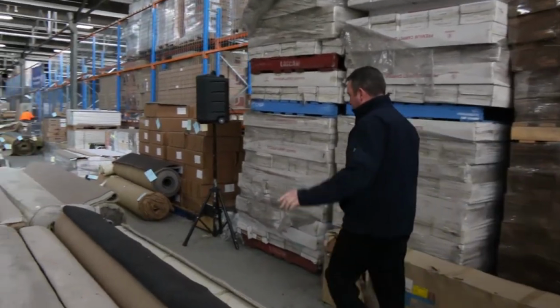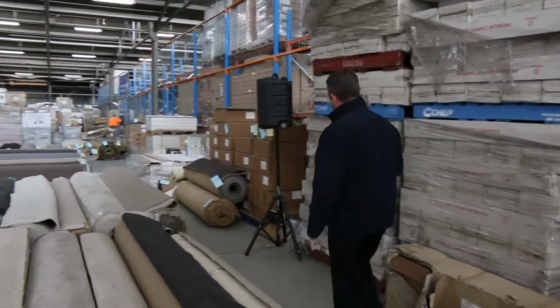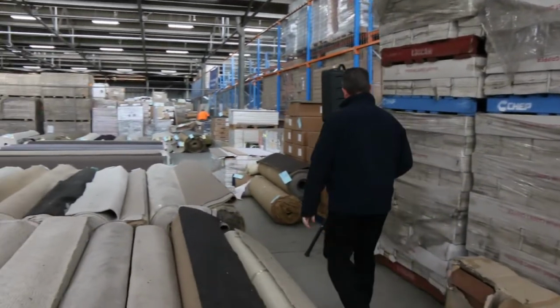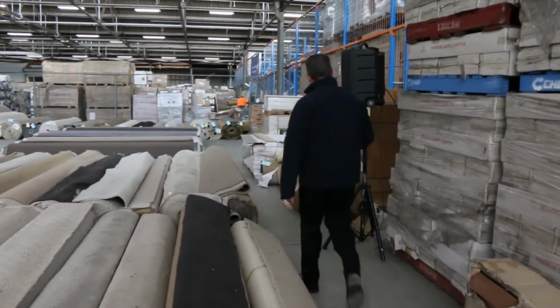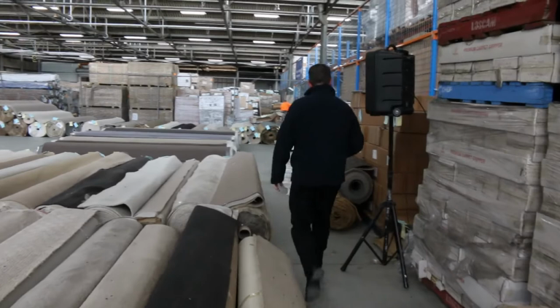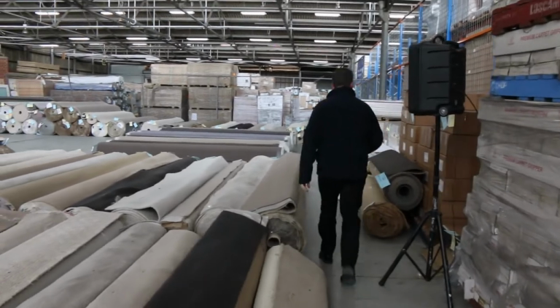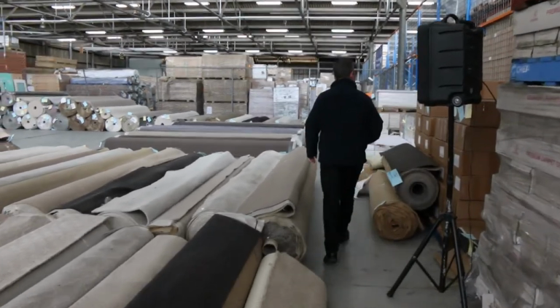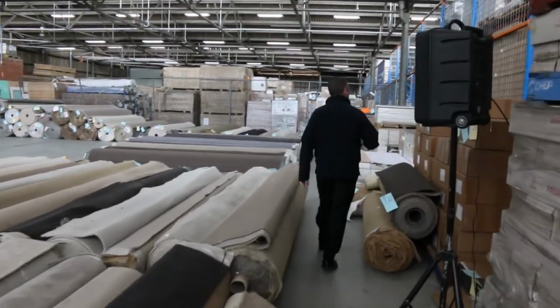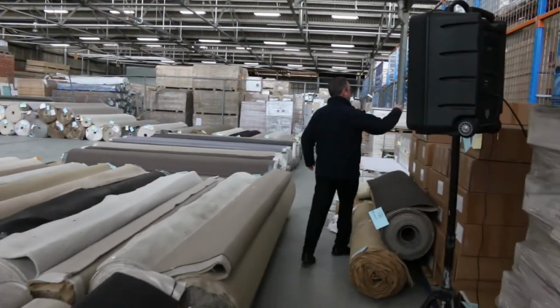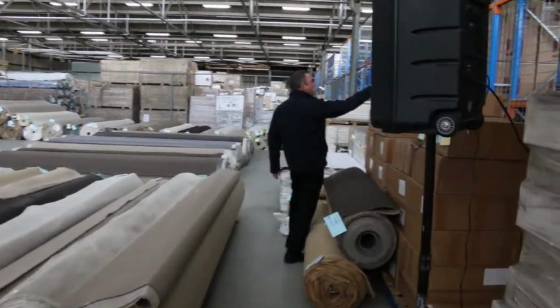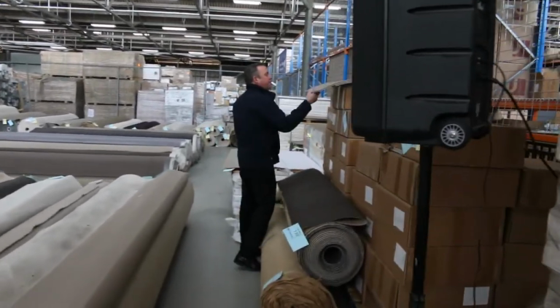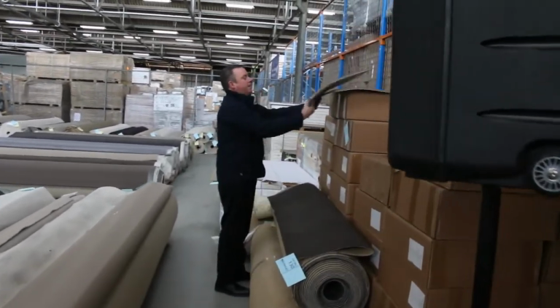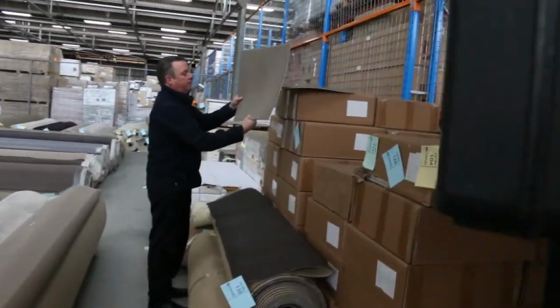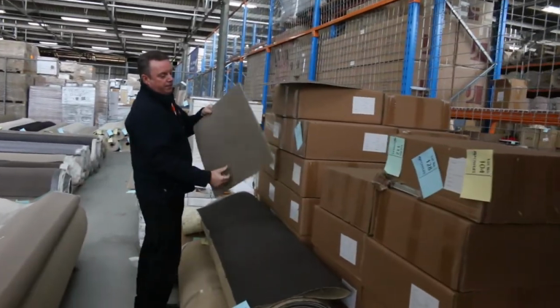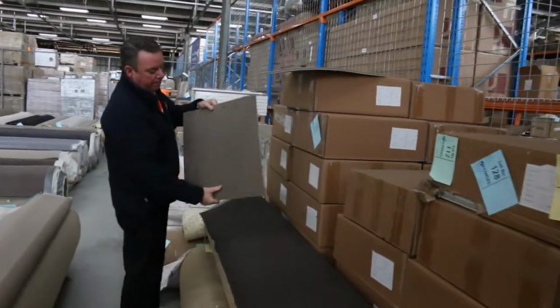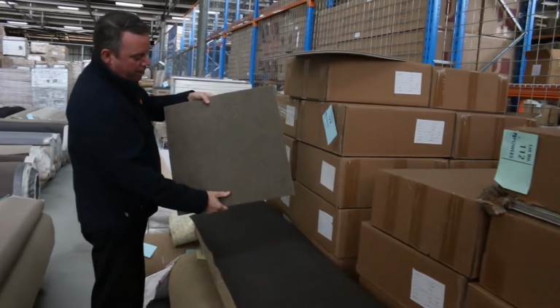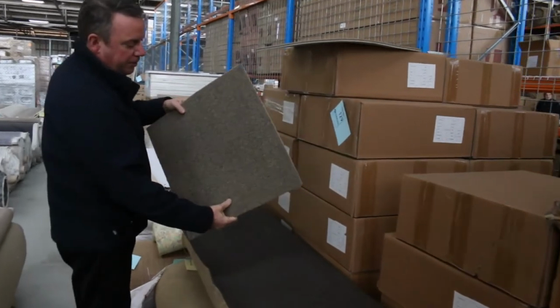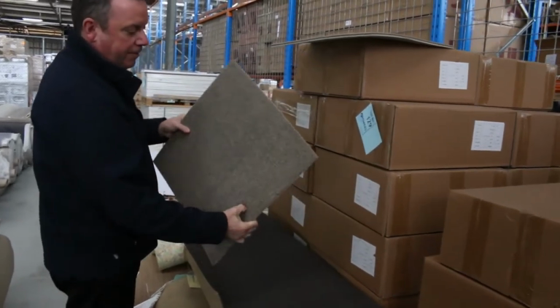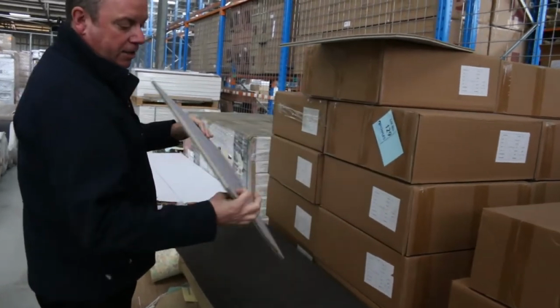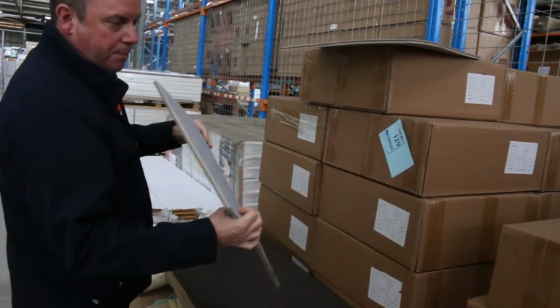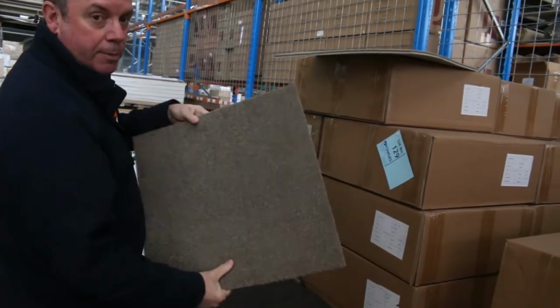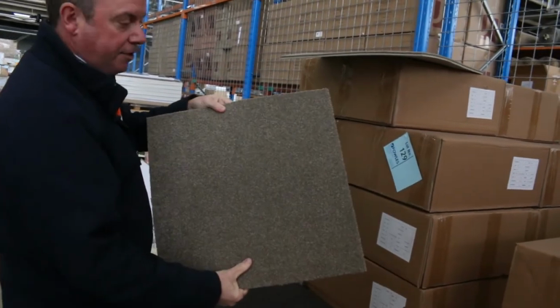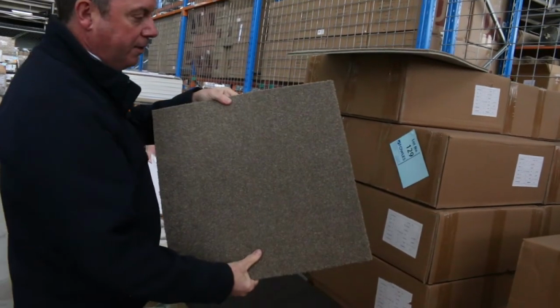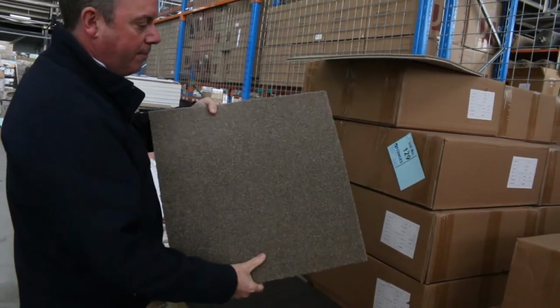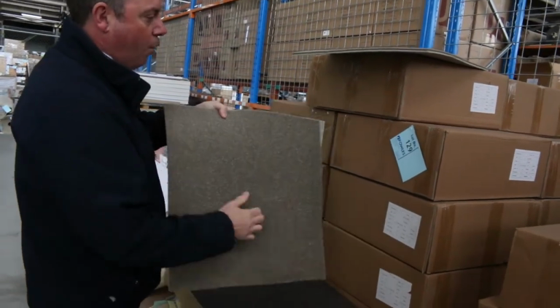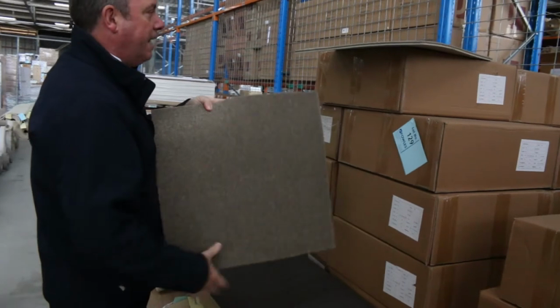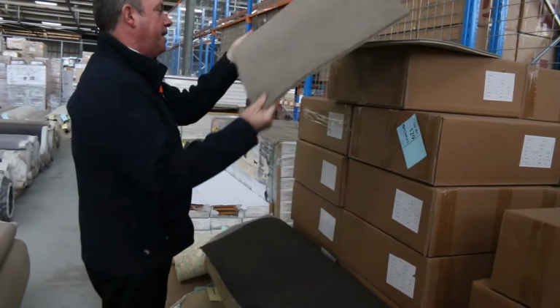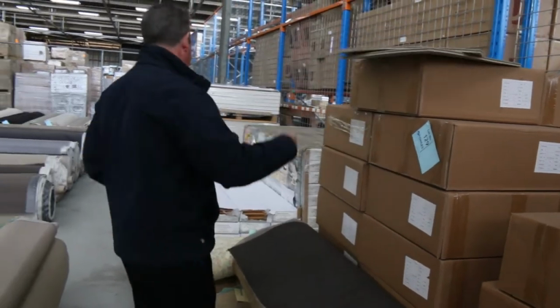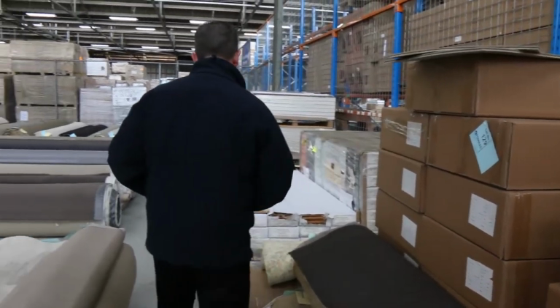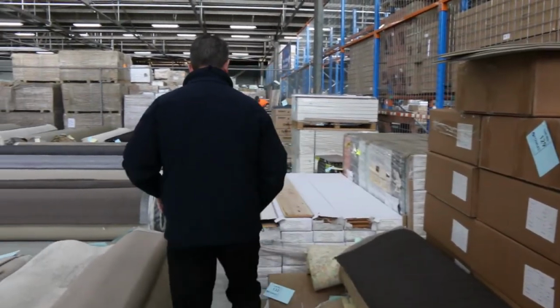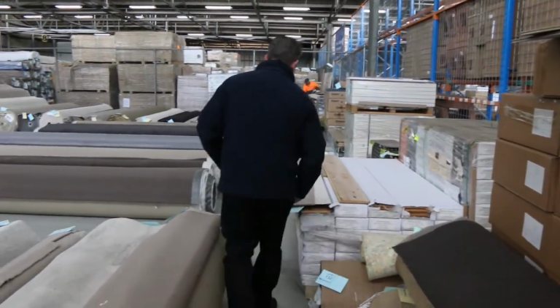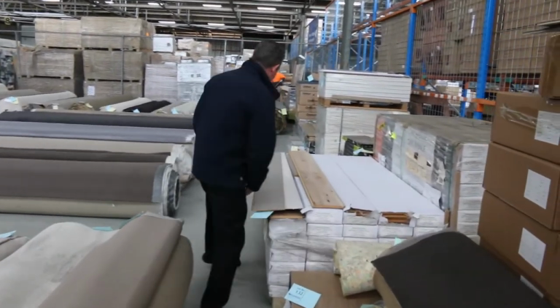We've got some carpet tiles here — a nice little lot, I've had a few of these go up before. They've got a cushion back and normally retail at $39 a square meter; we're looking to get $15. That's under half price. Then more floating floor — engineered floating floor.